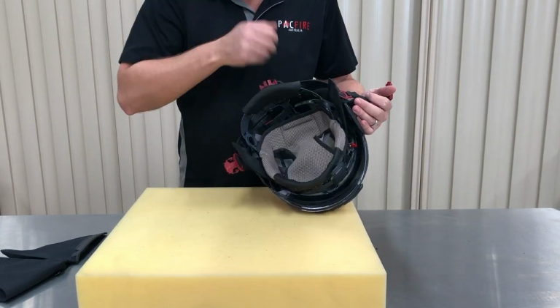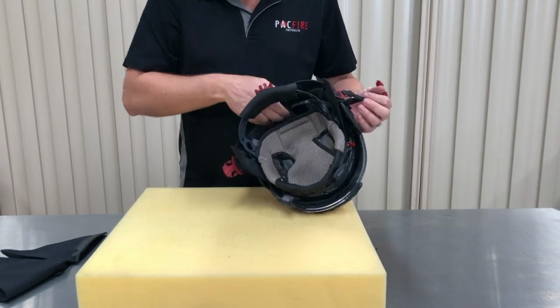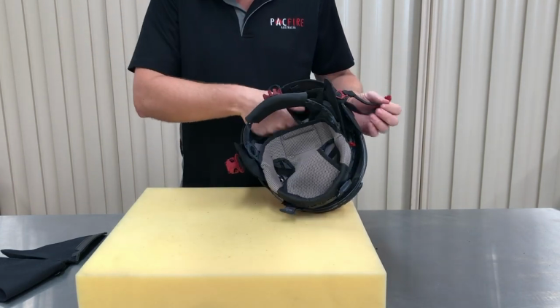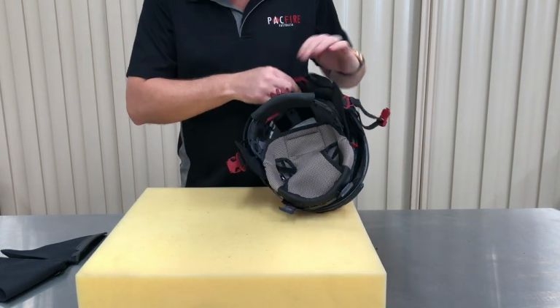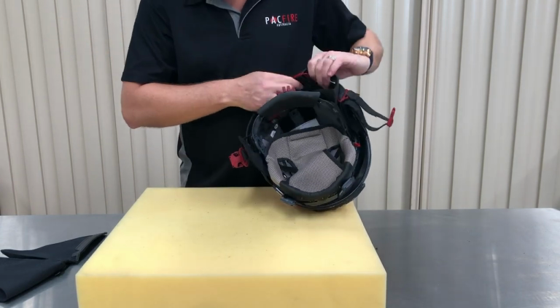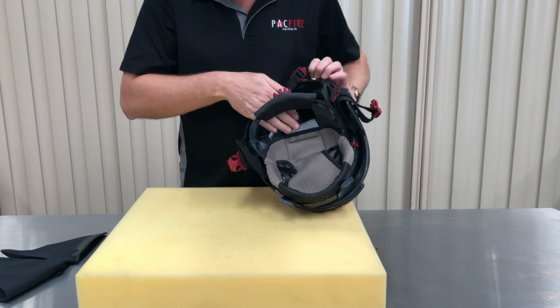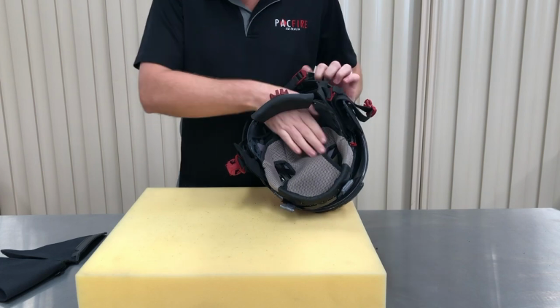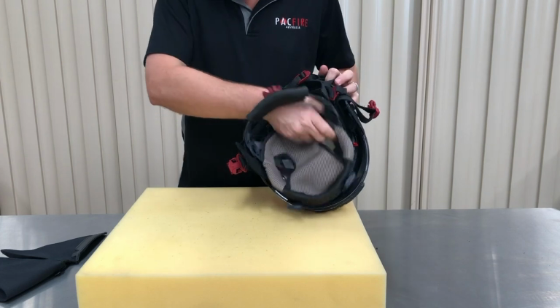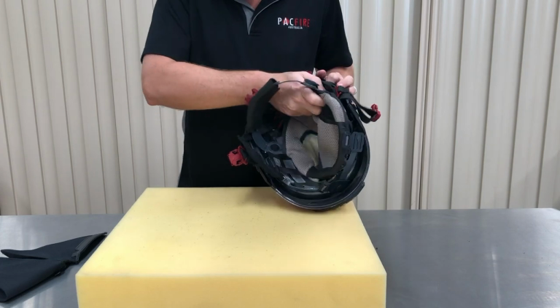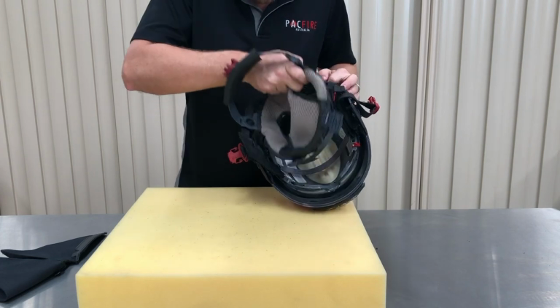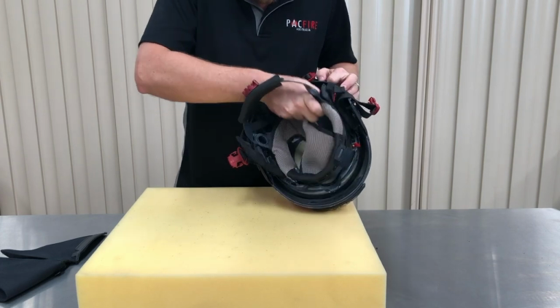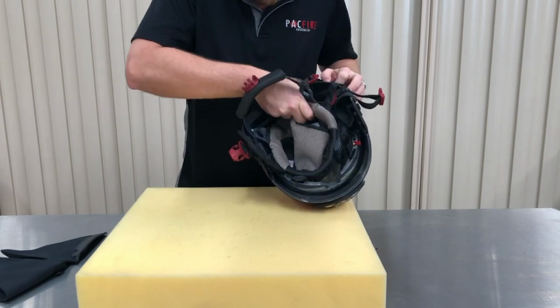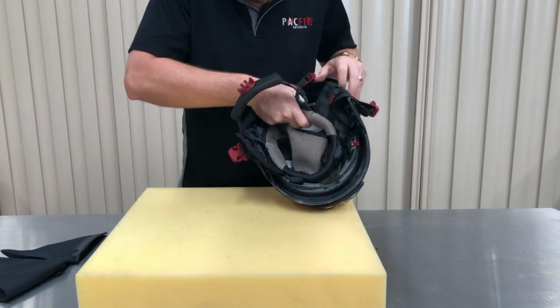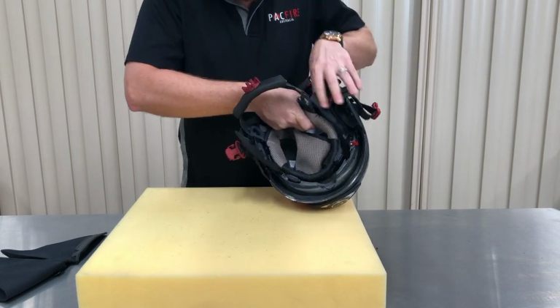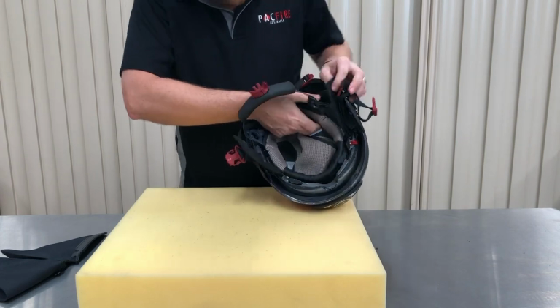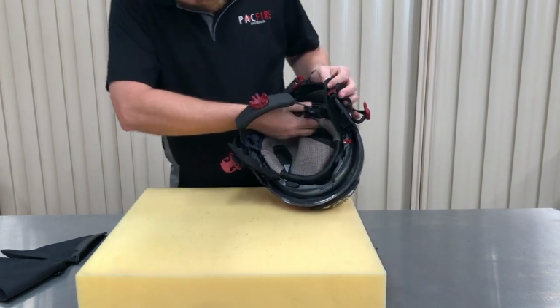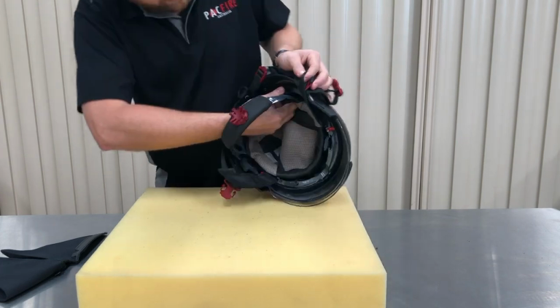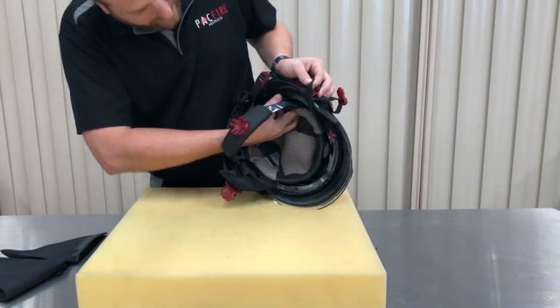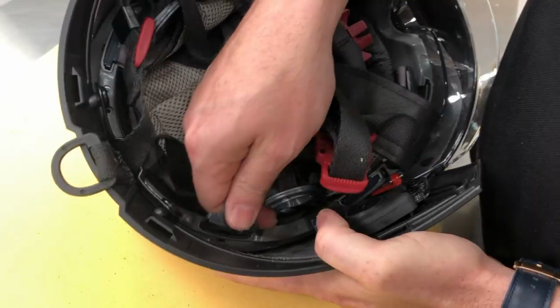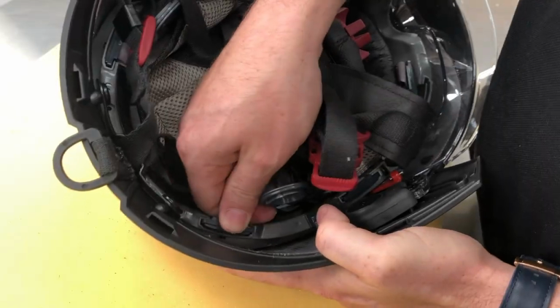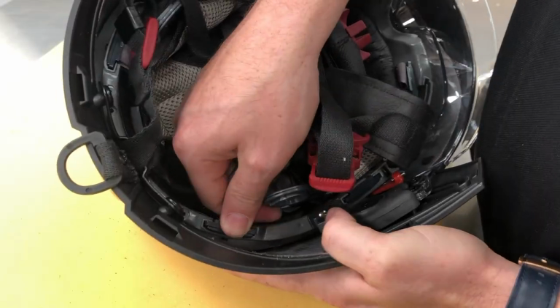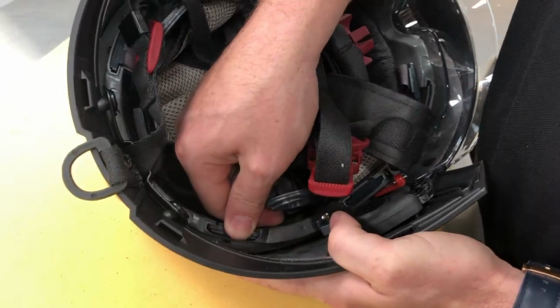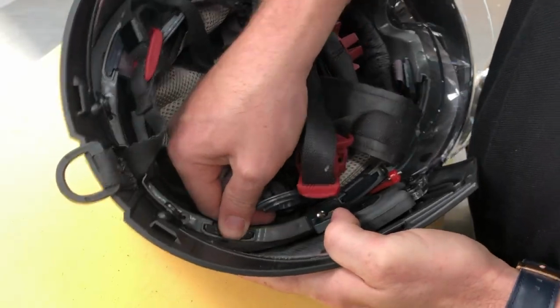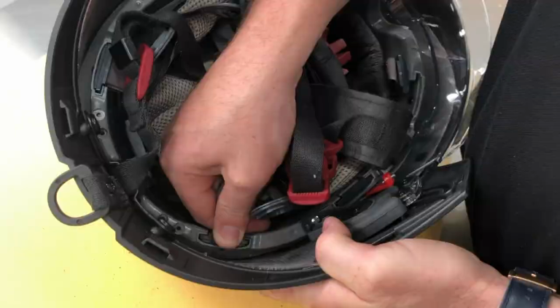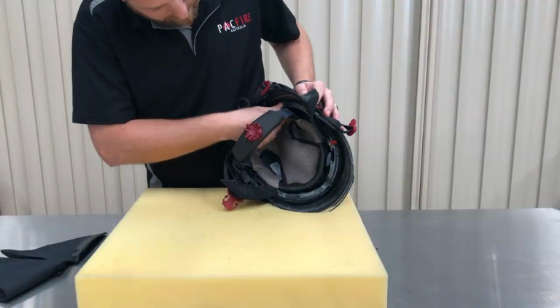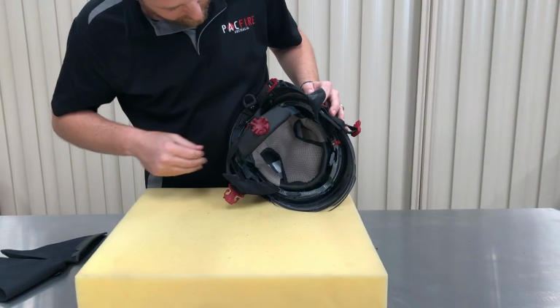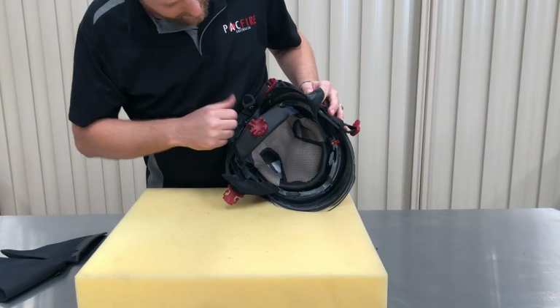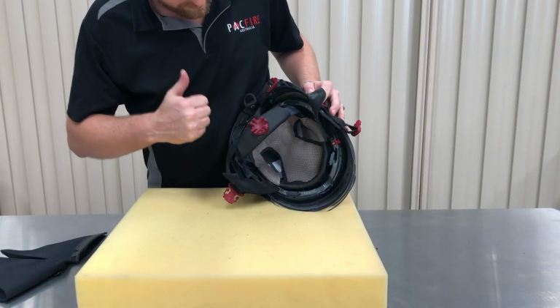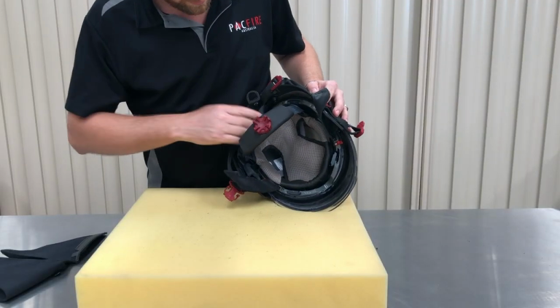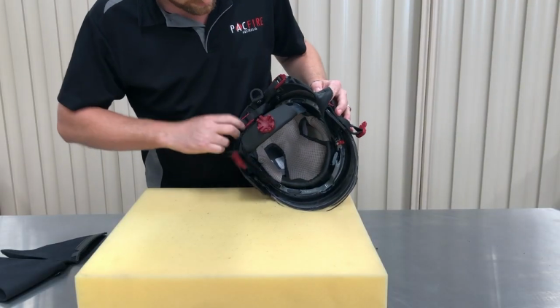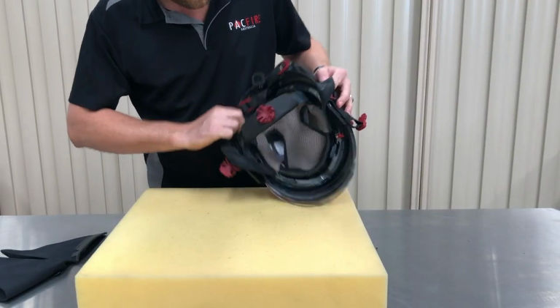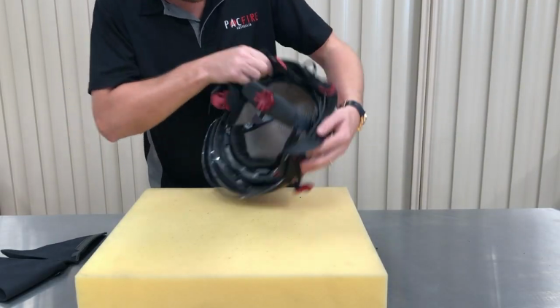Clip the headband back into the liner using the four anchor points. Grip the ribbon firmly and press down until you hear it click into place. Repeat with the other three anchor points.